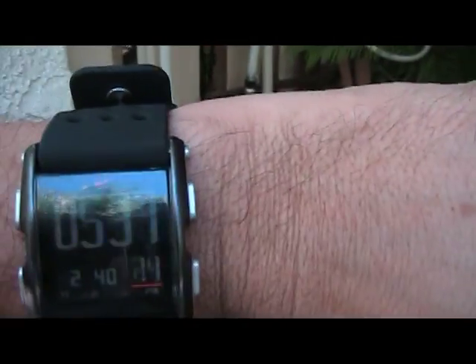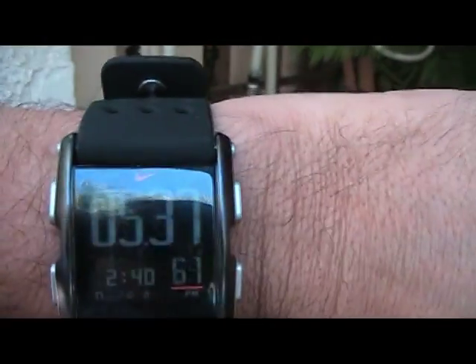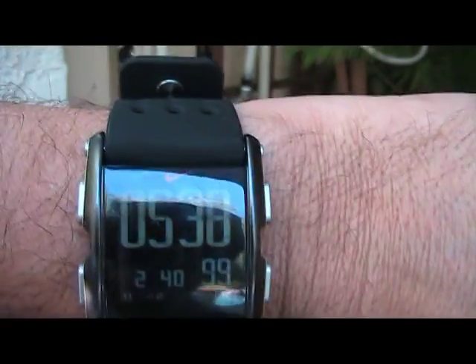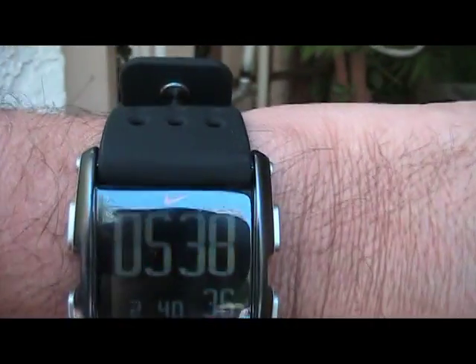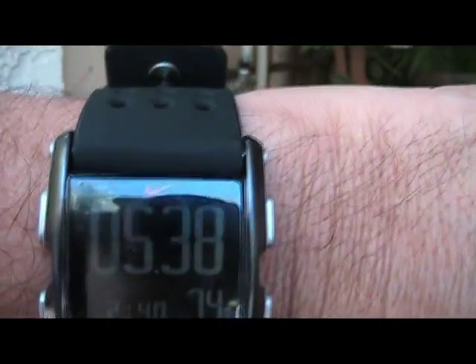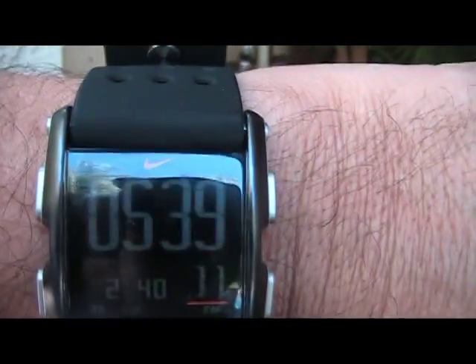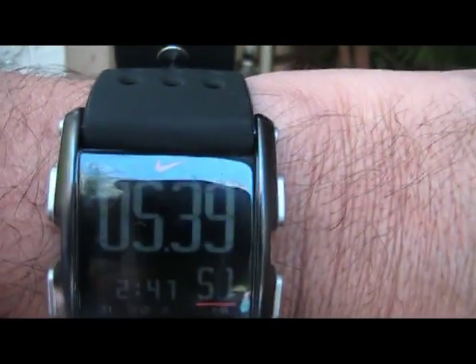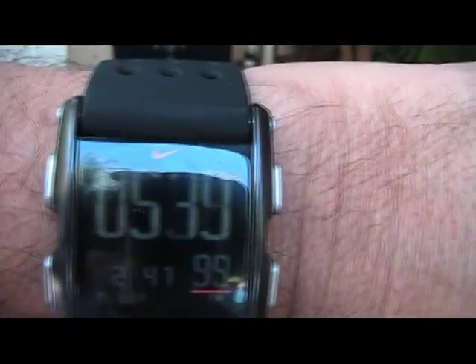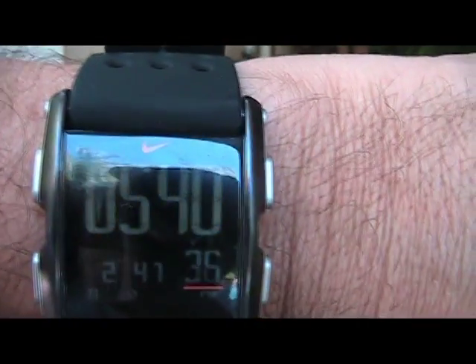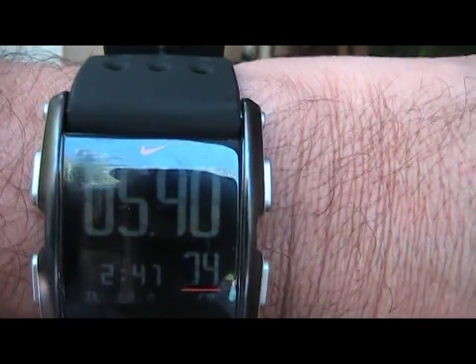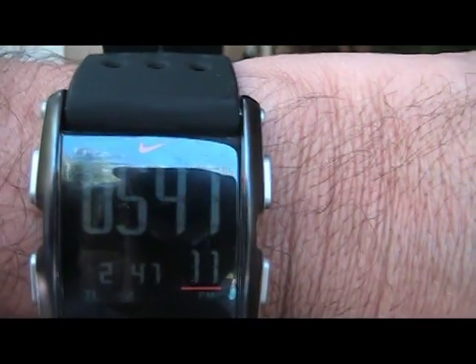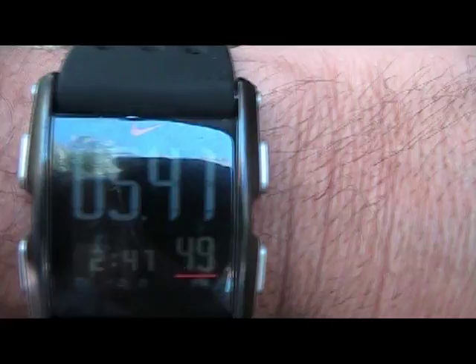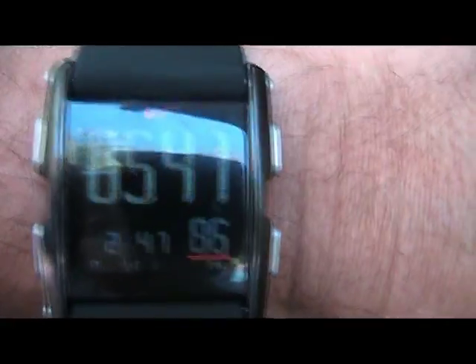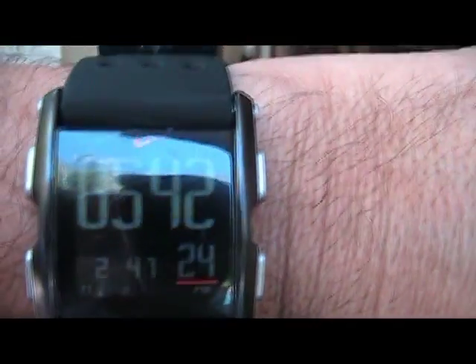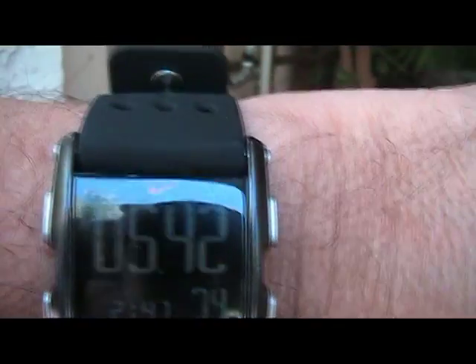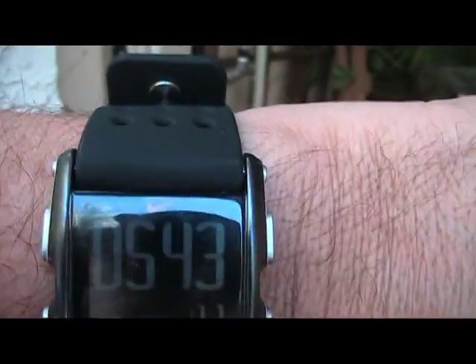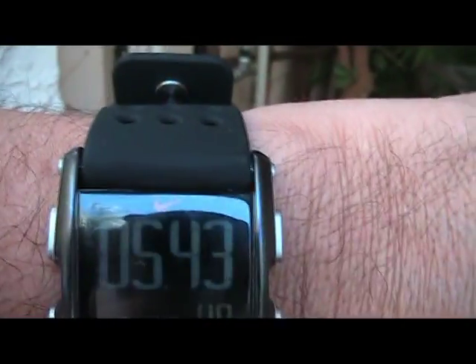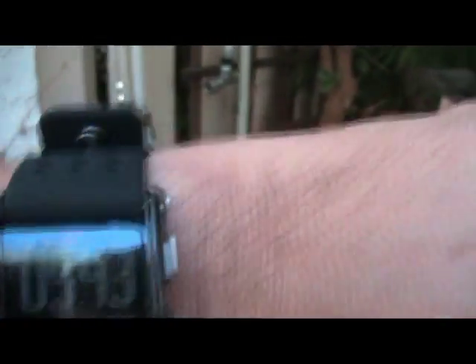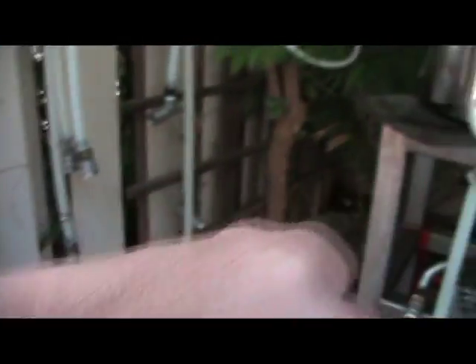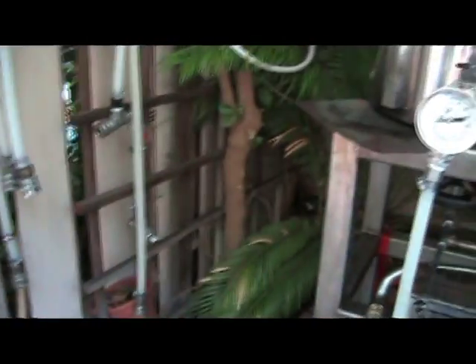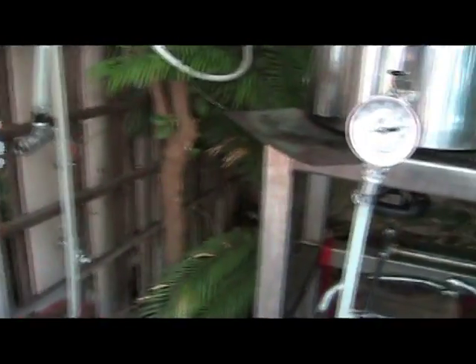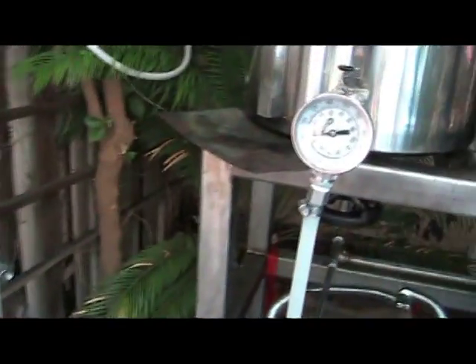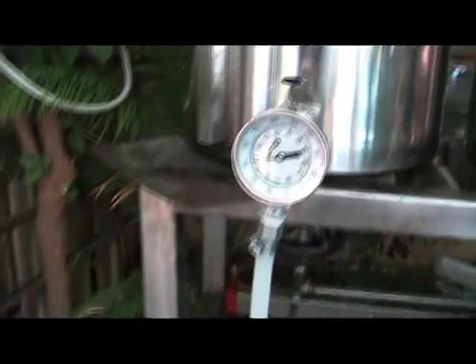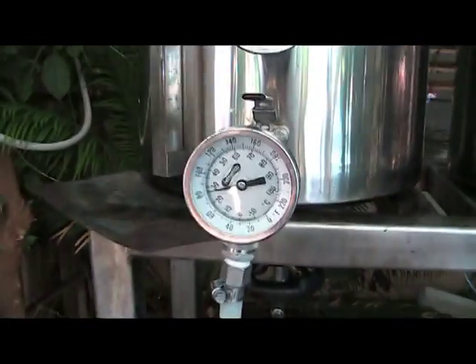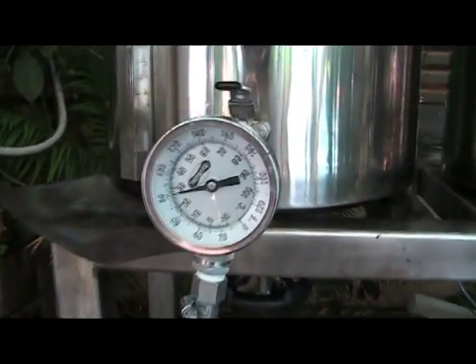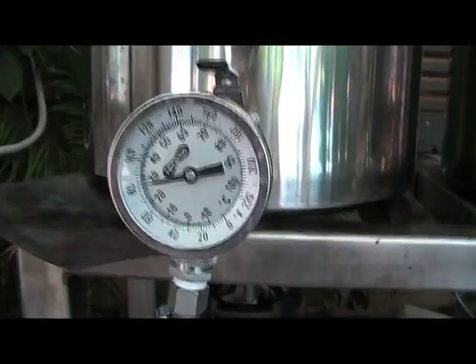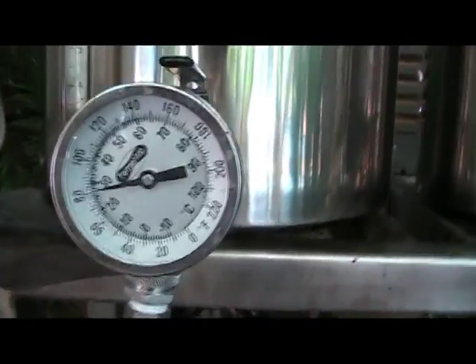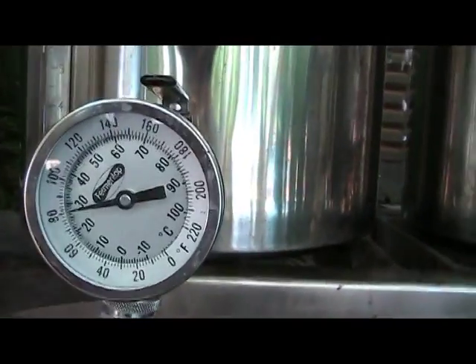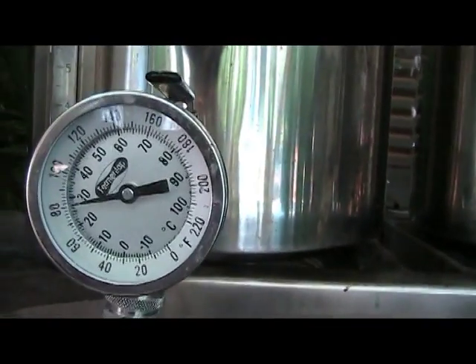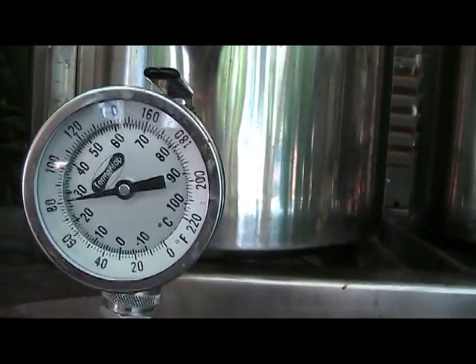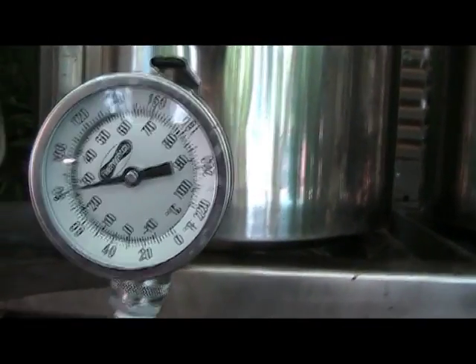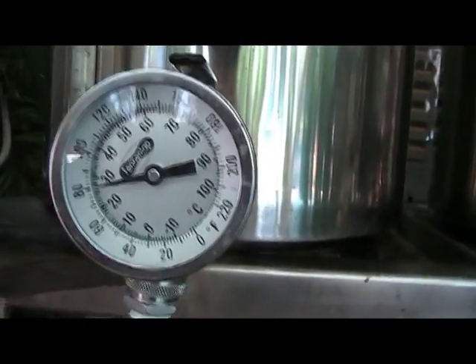Stopwatch going — 5 minutes and 40 seconds so far and our temperature is 80 degrees.